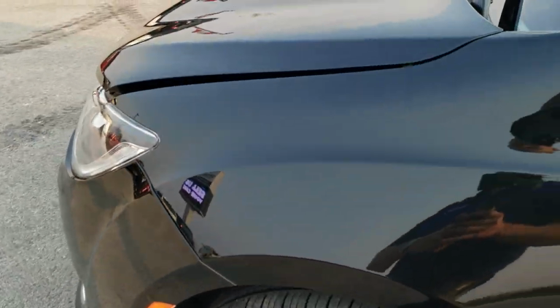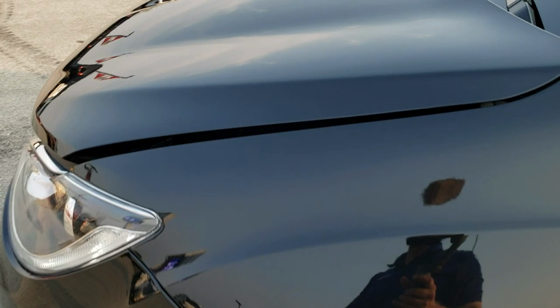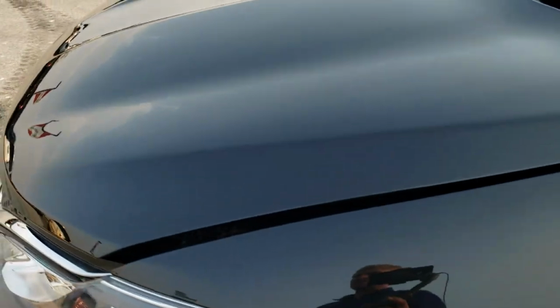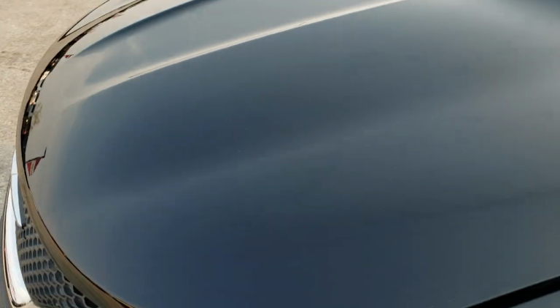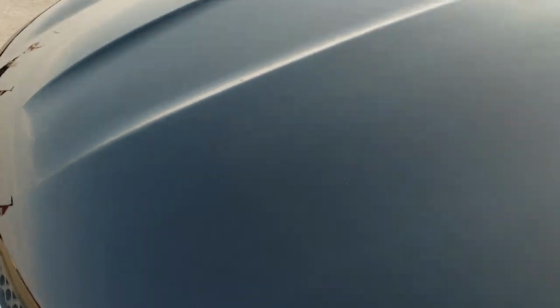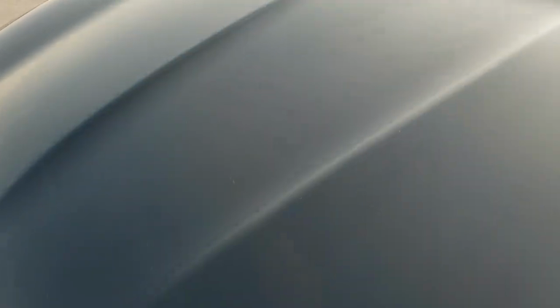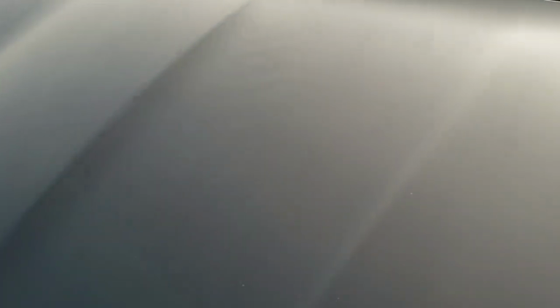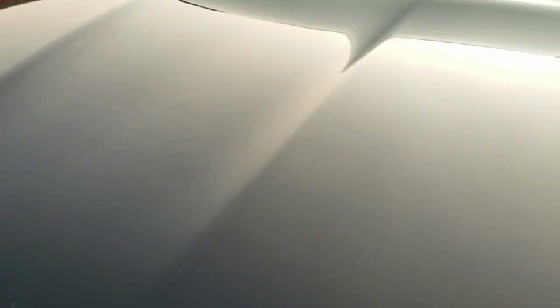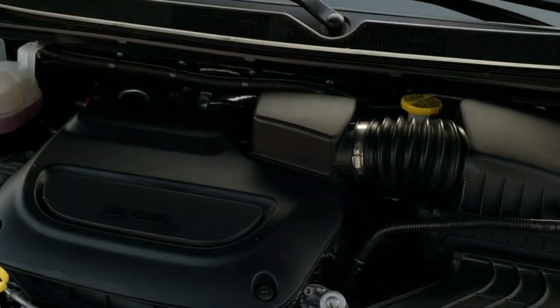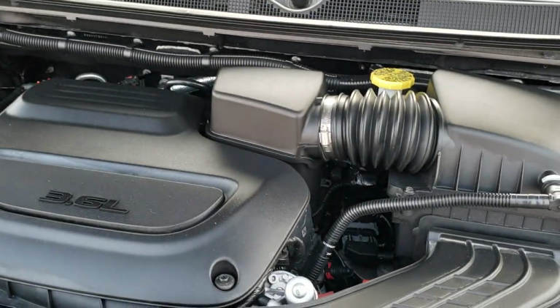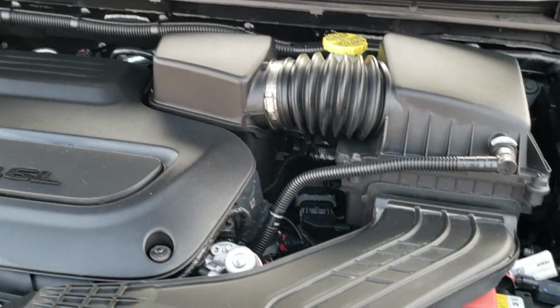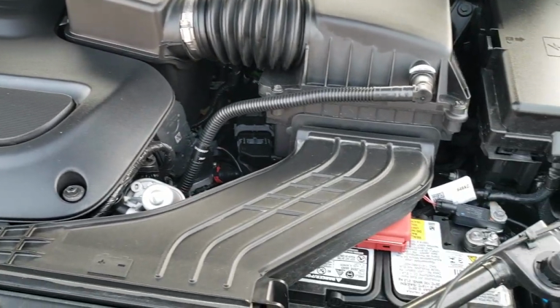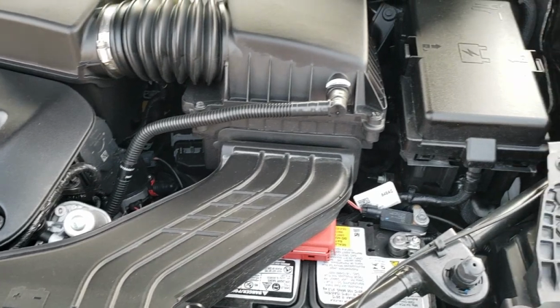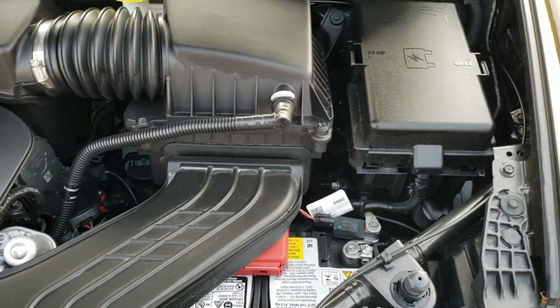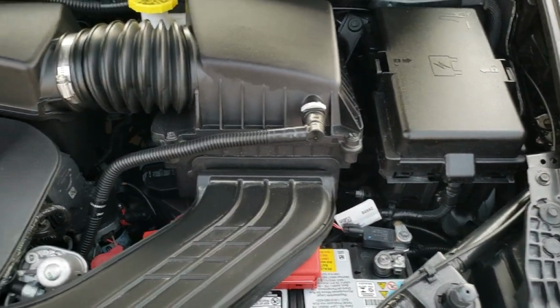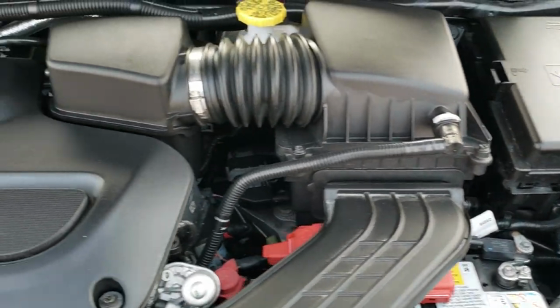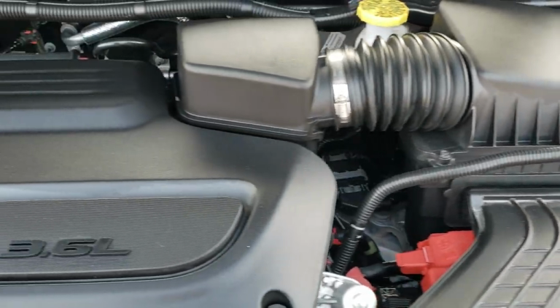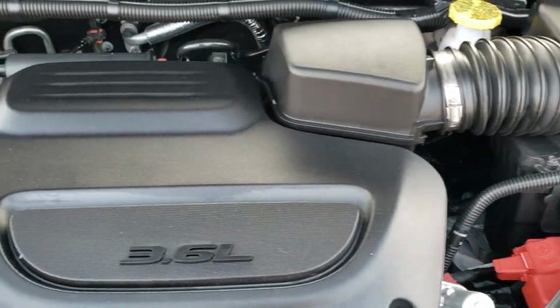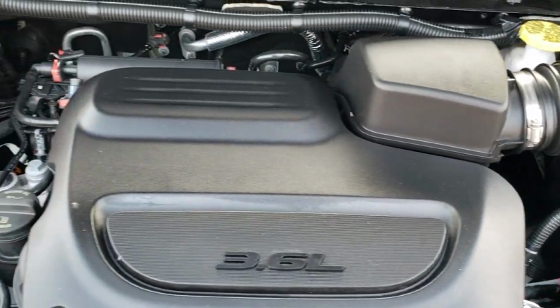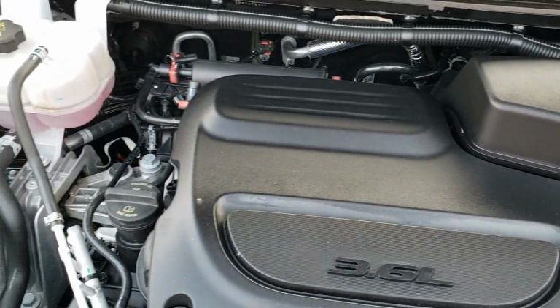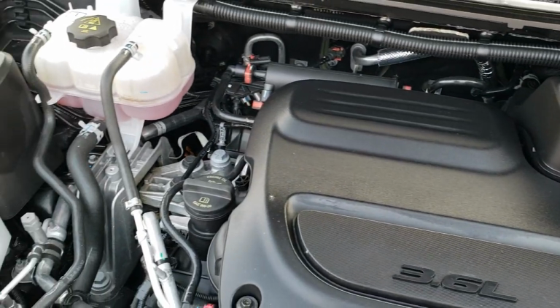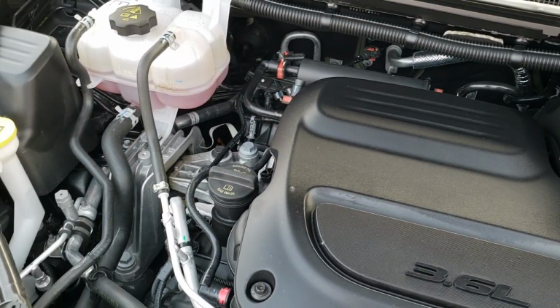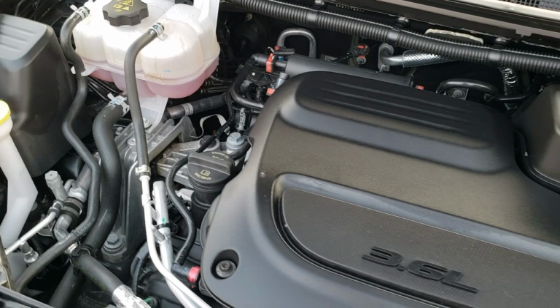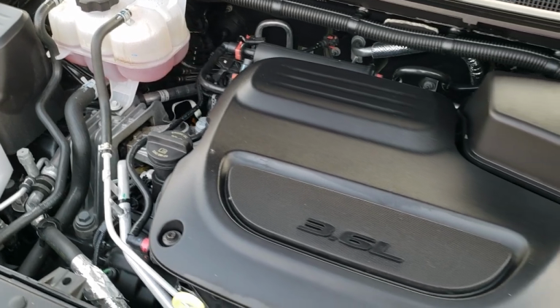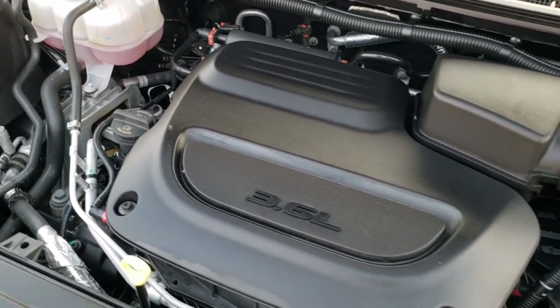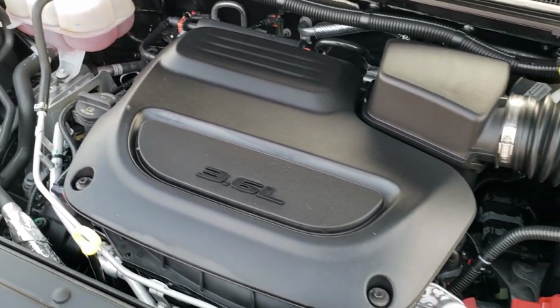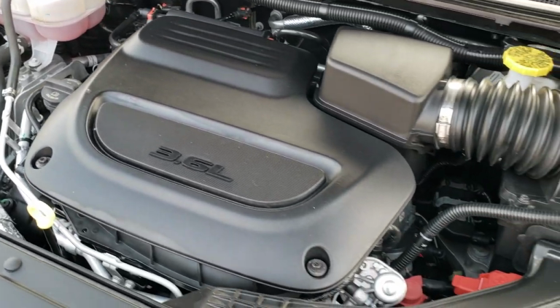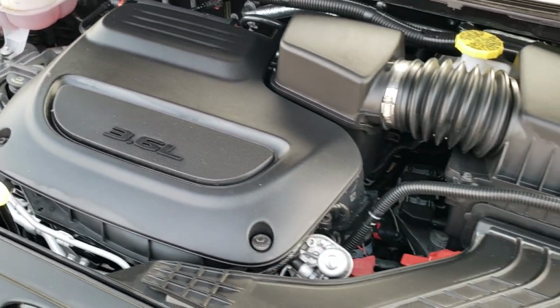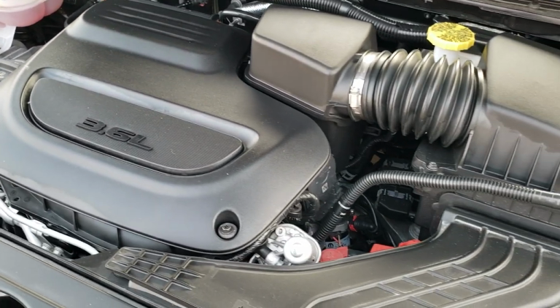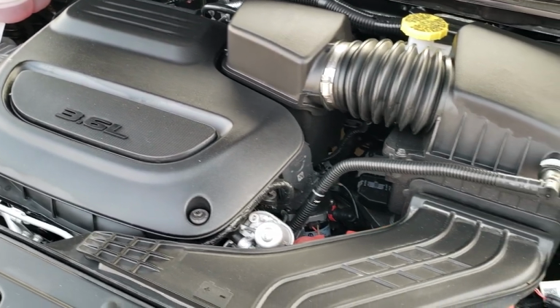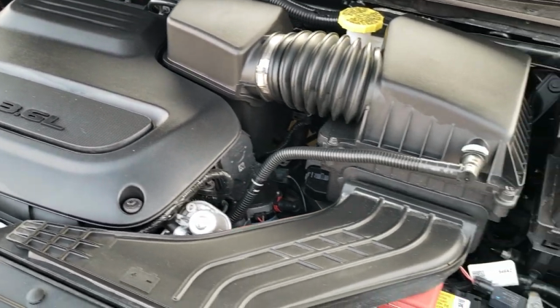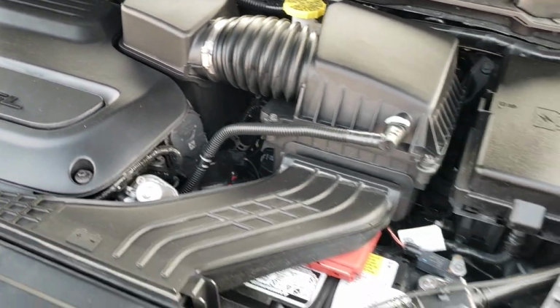Under the hood we have the 3.6 liter Pentastar V6 motor. The engine bay is very clean and runs very smooth. This van has been fully safetied and inspected by our service shop, has a fresh oil and filter change, all the fluids have been checked and topped off, and this van is 100% ready to go.